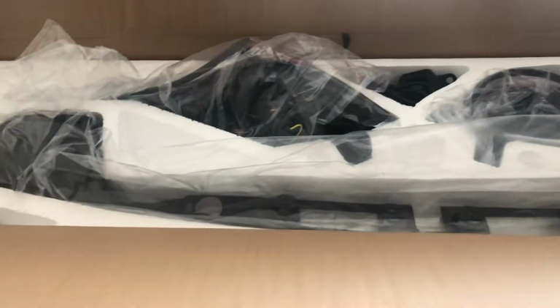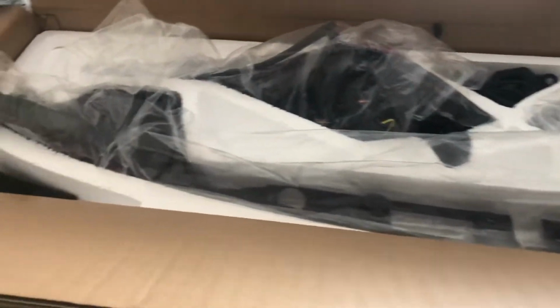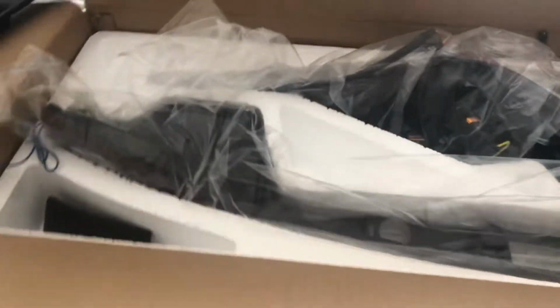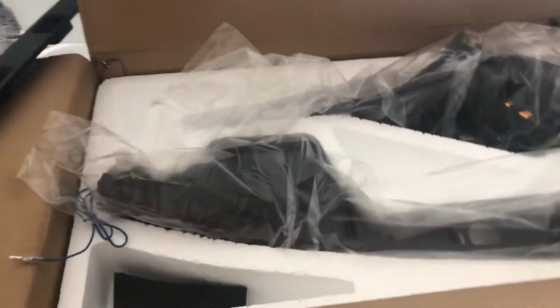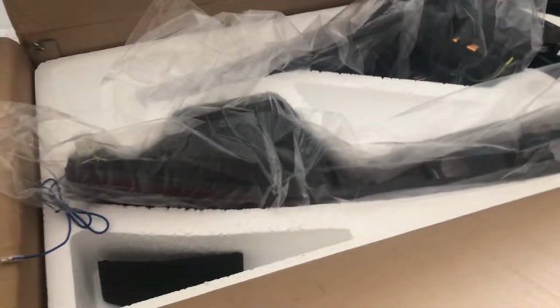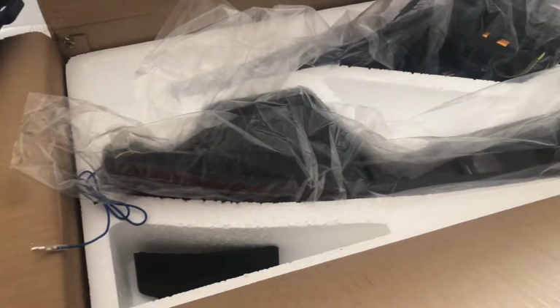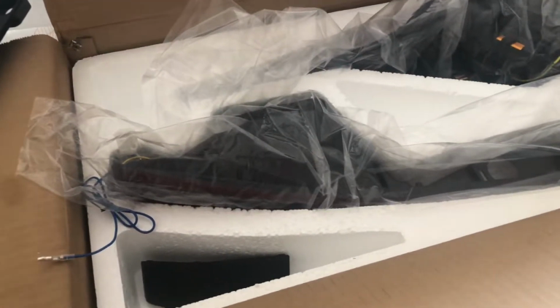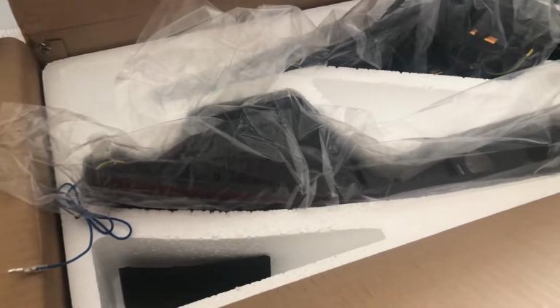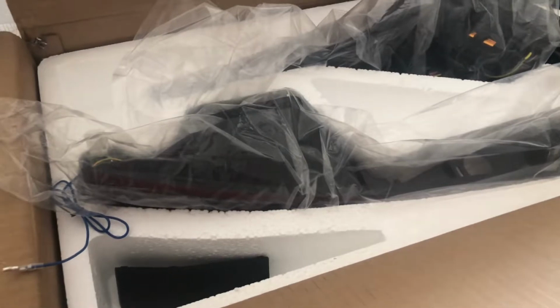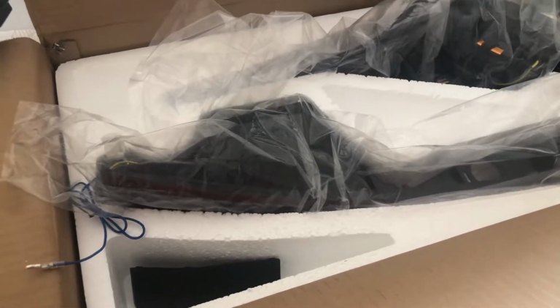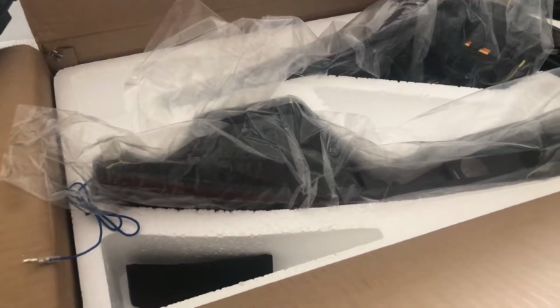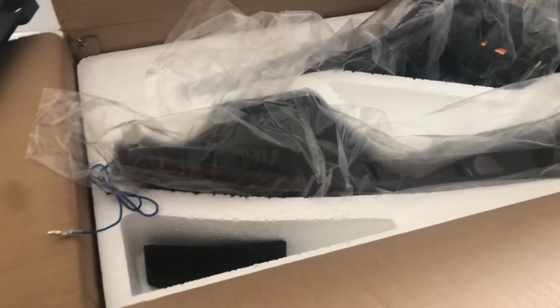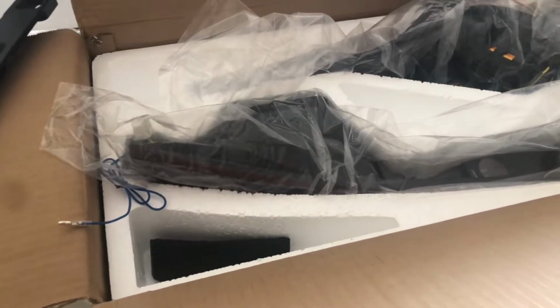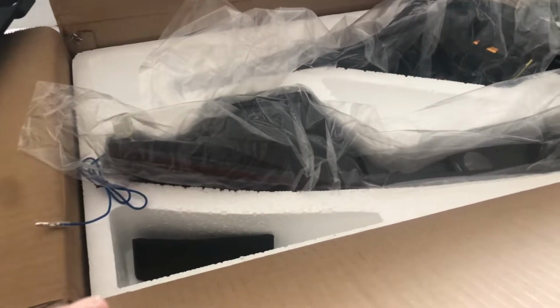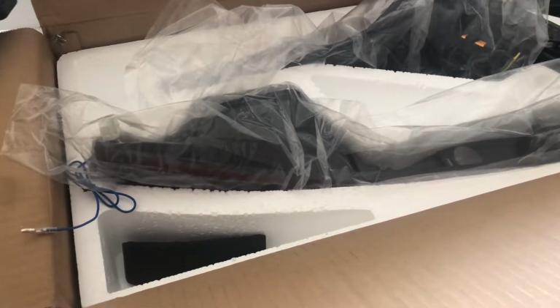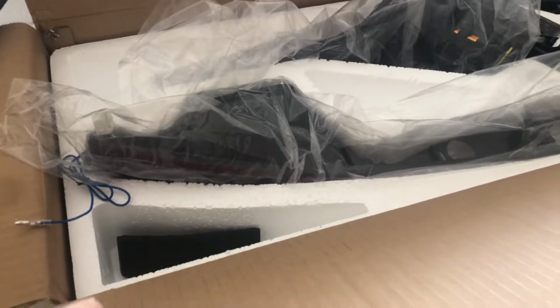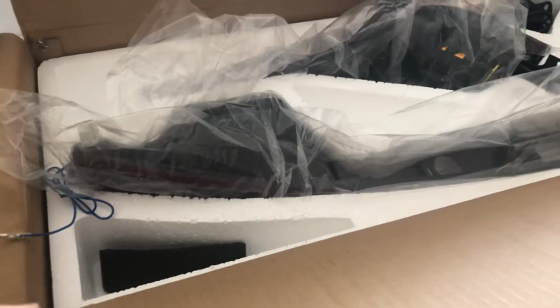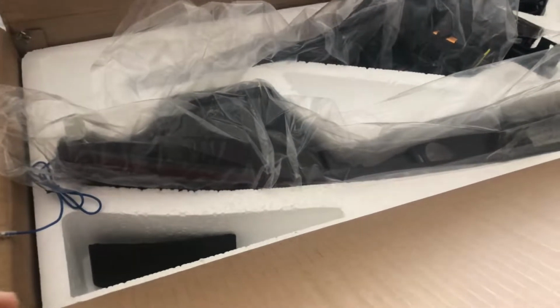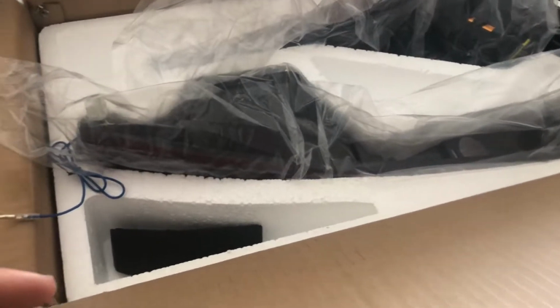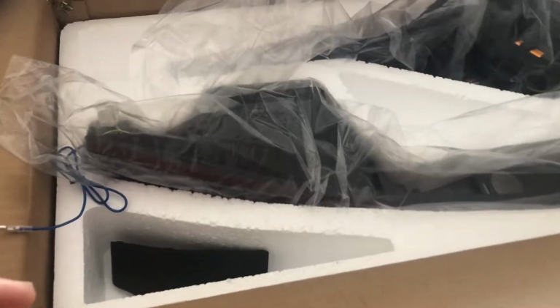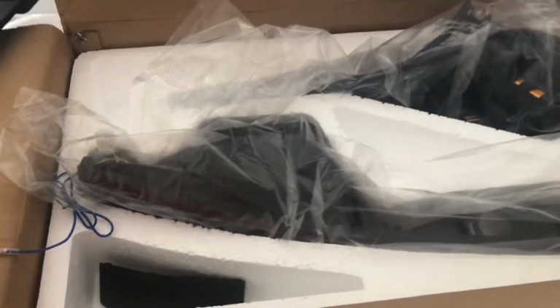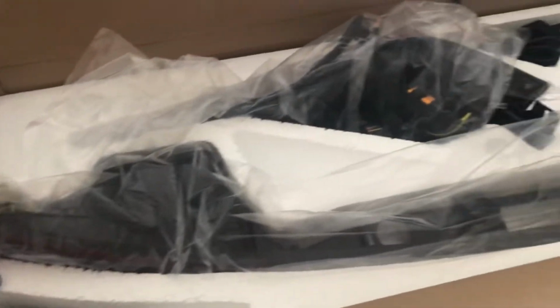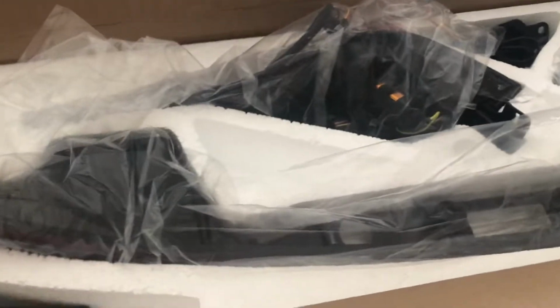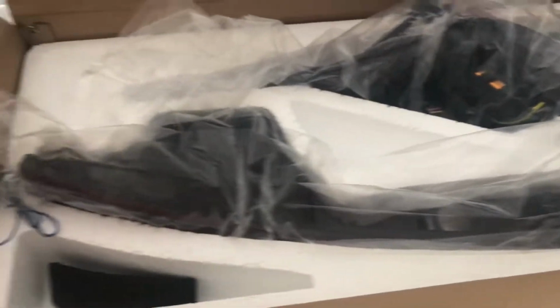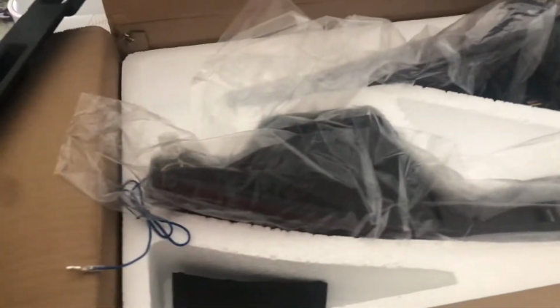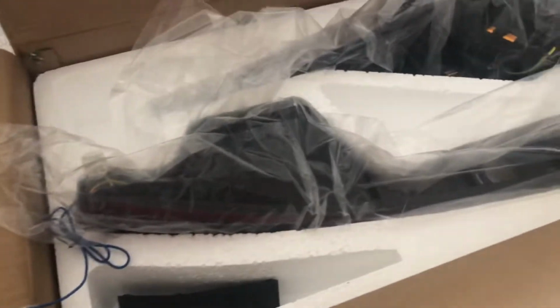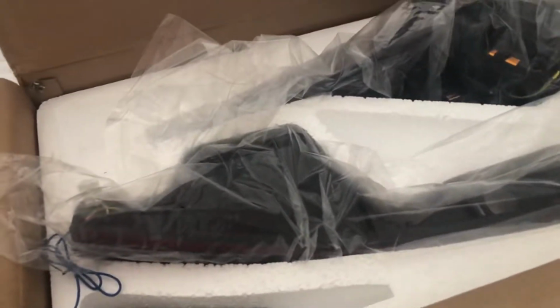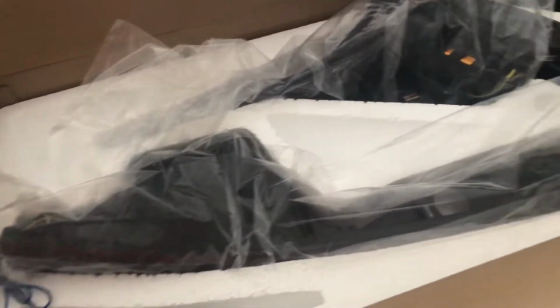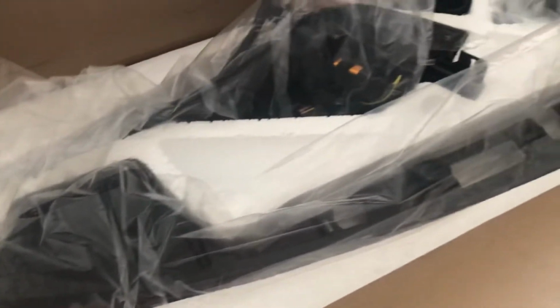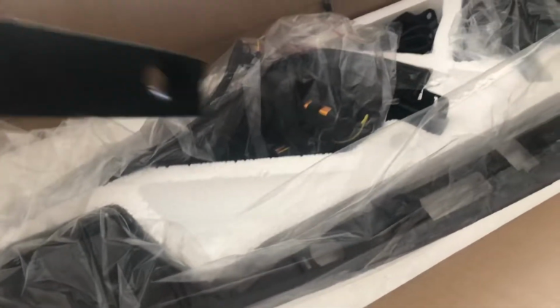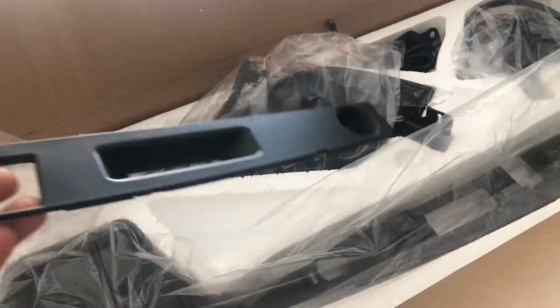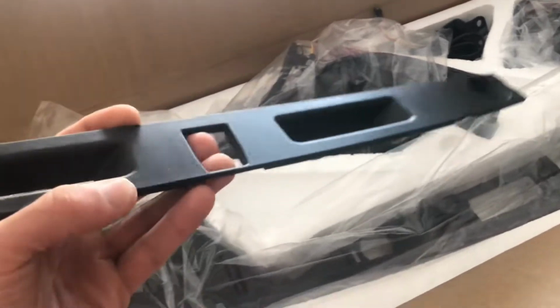A new part came in the mail for the Lexus IS 350 — this is the Tonzo Works LED rear taillights. Just wanted a quick unboxing to show what it looks like when you get it, so inside the box...